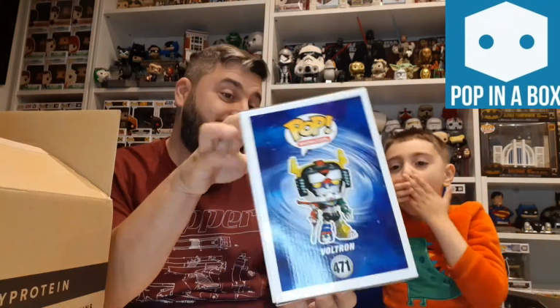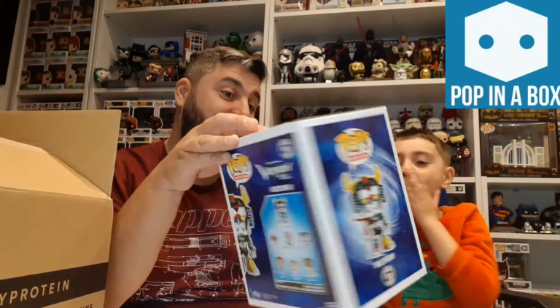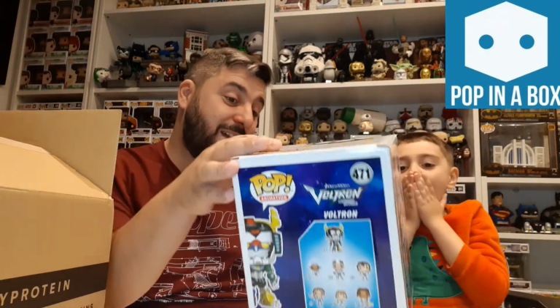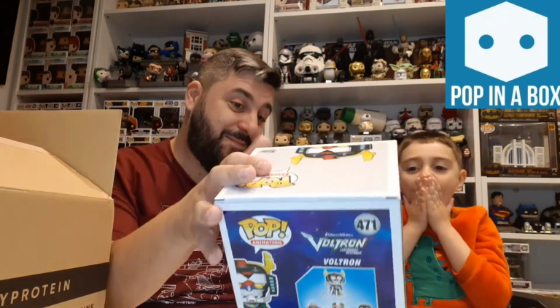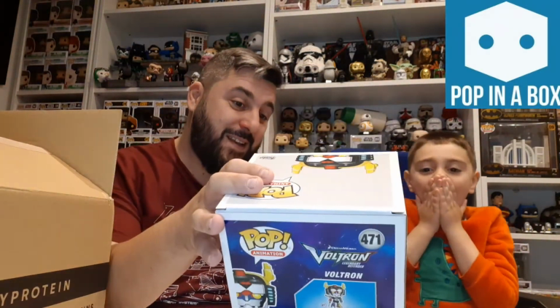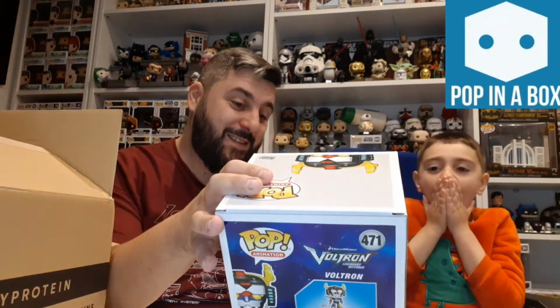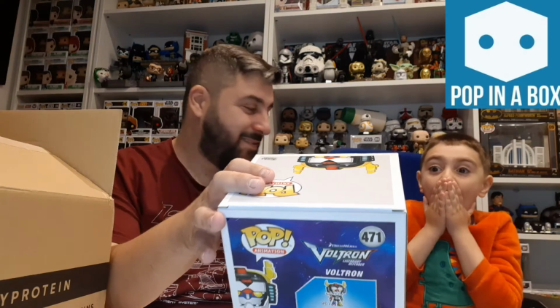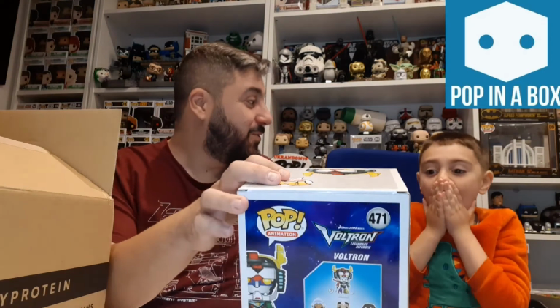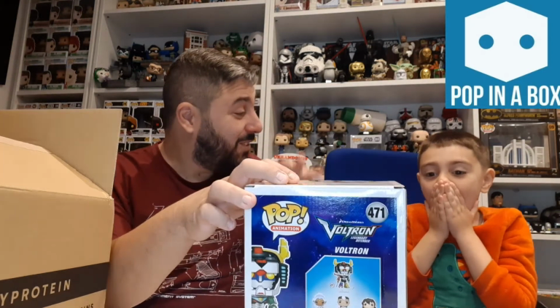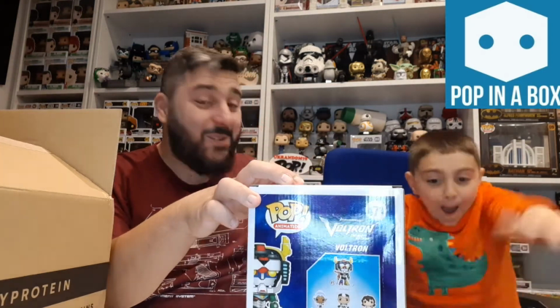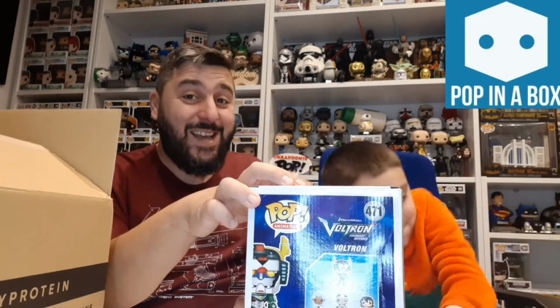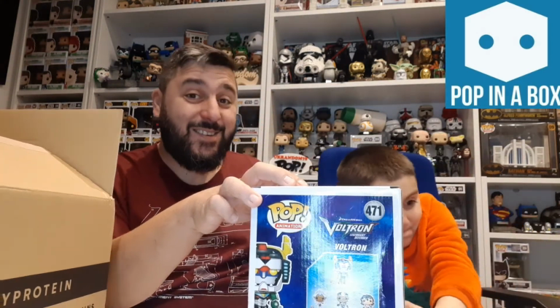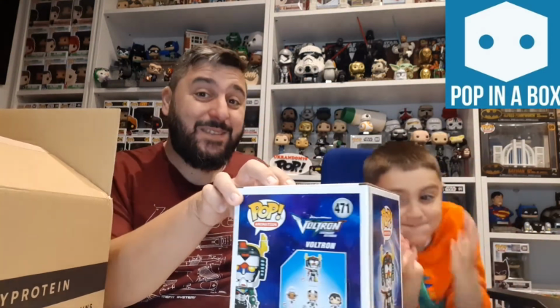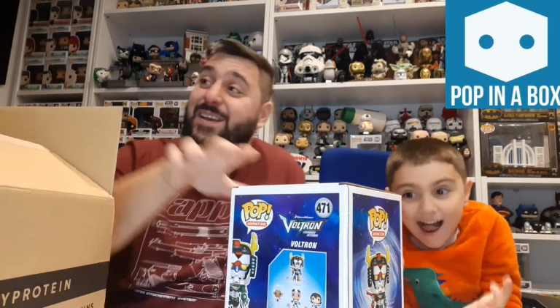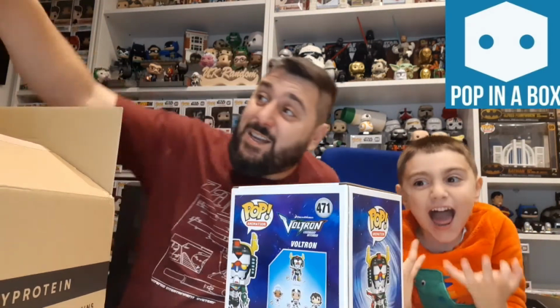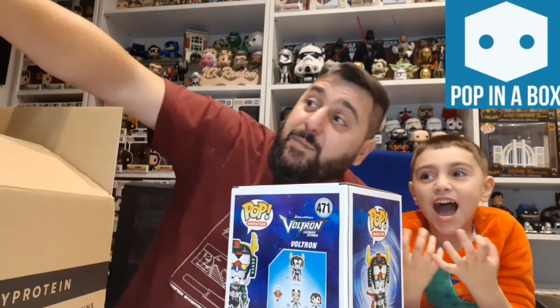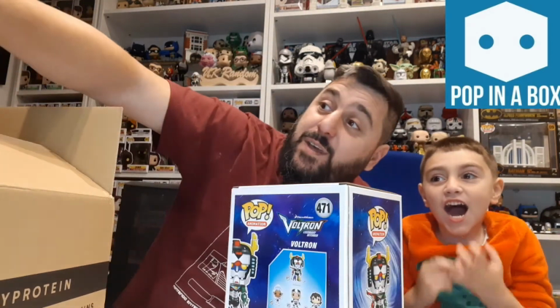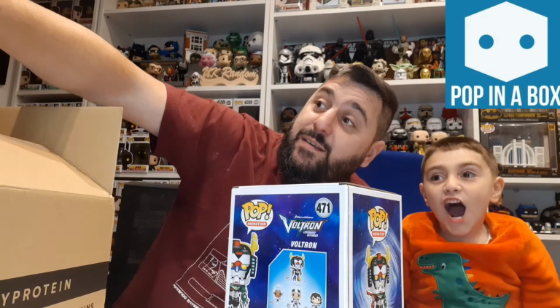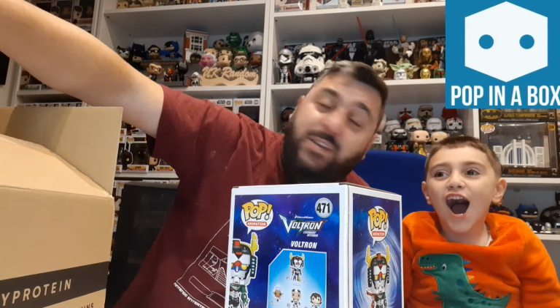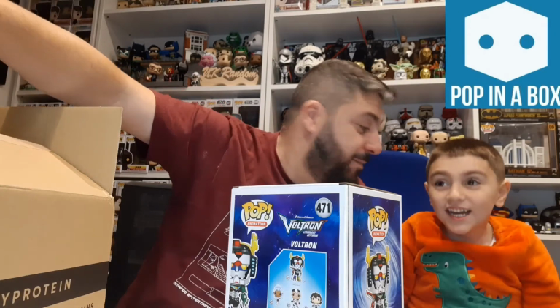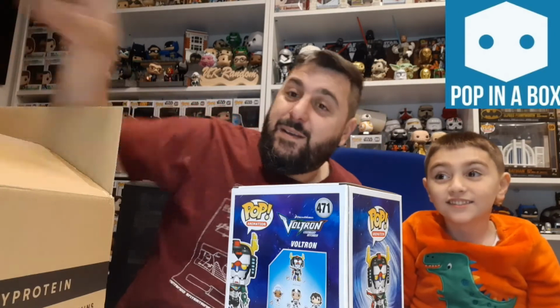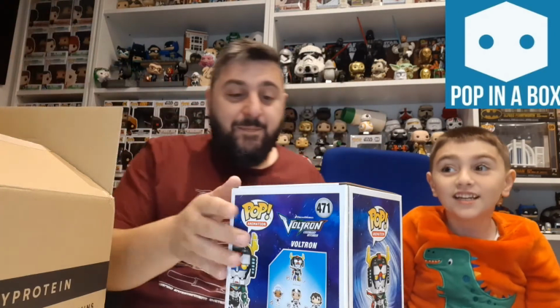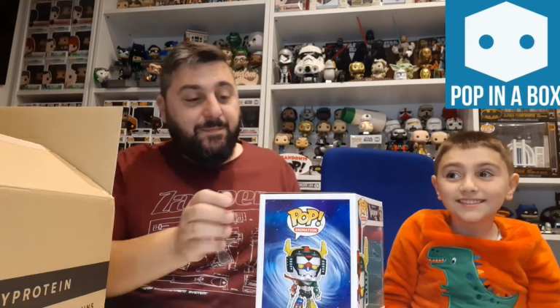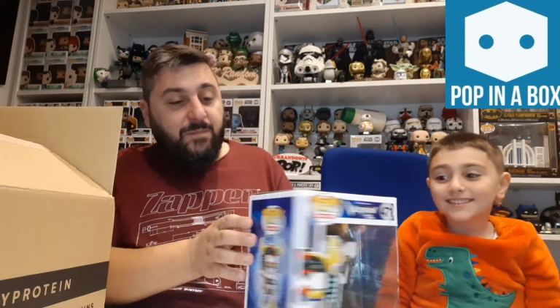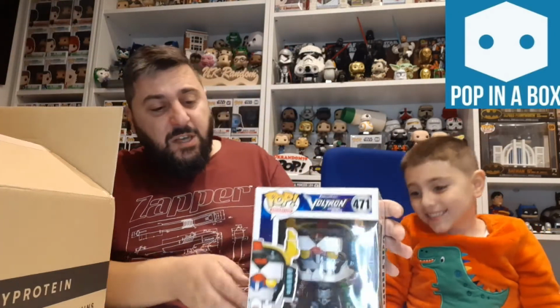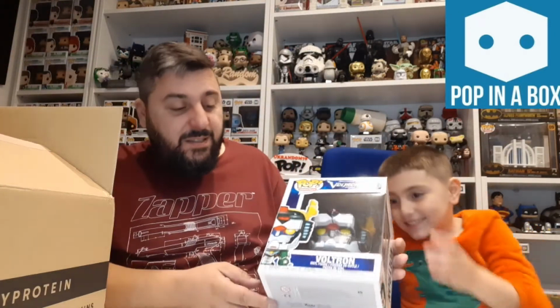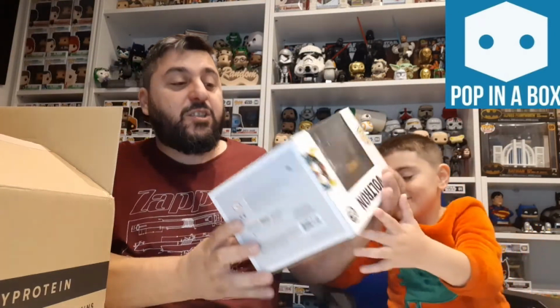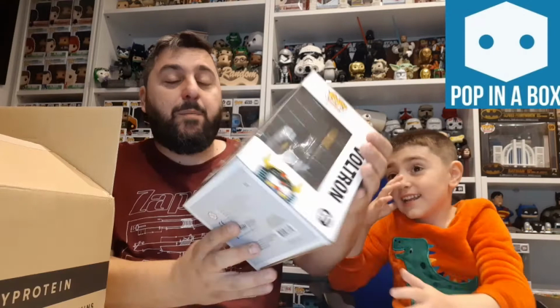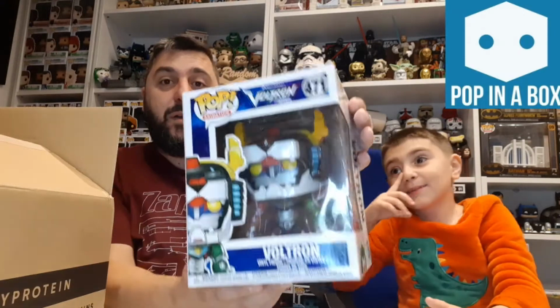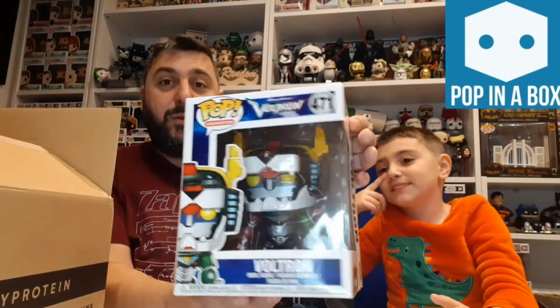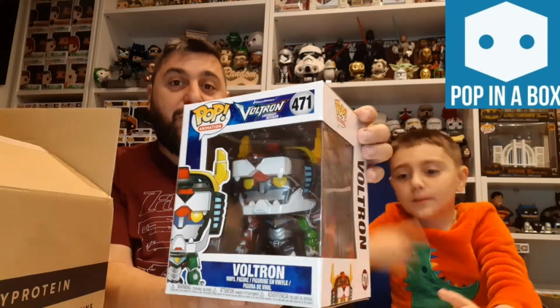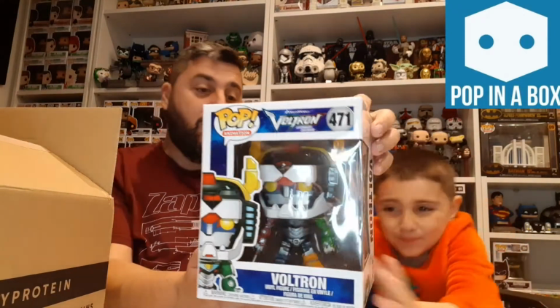It is Voltron from Voltron! Calm down — it goes with those two over there, do you see them? So it's a six-inch pop, which is really cool.